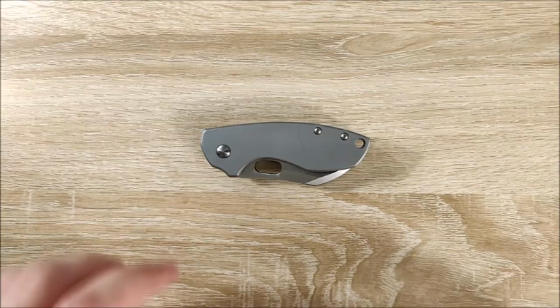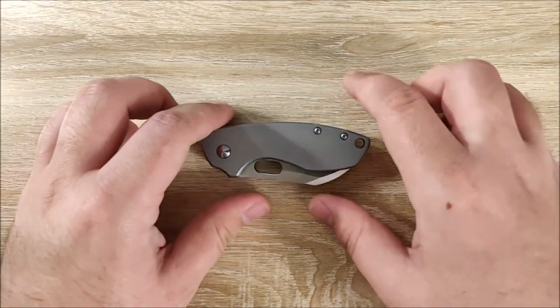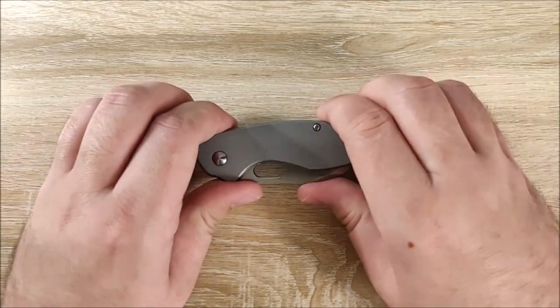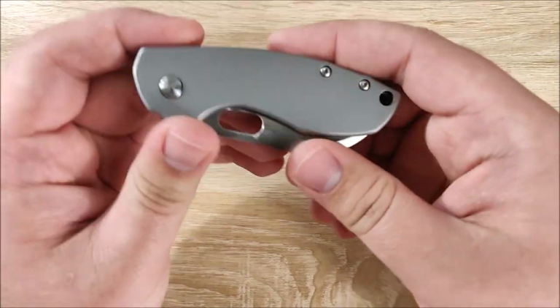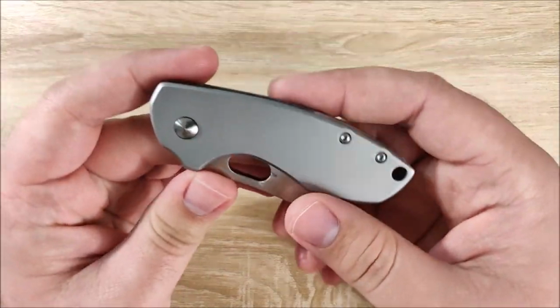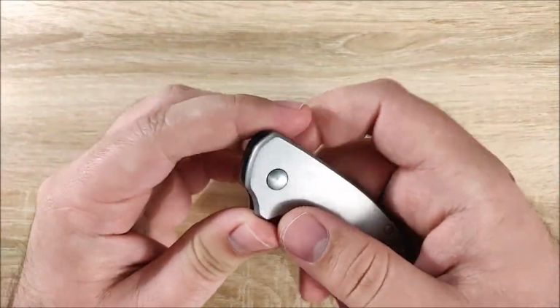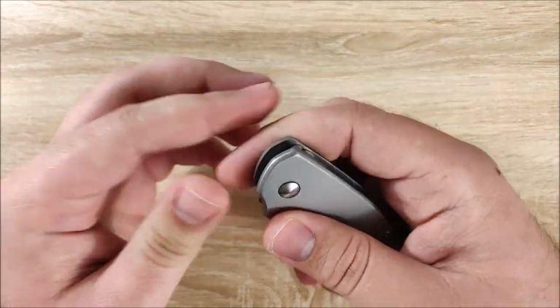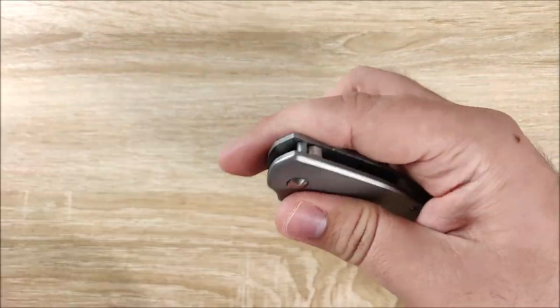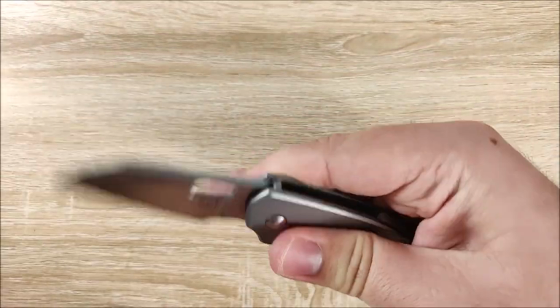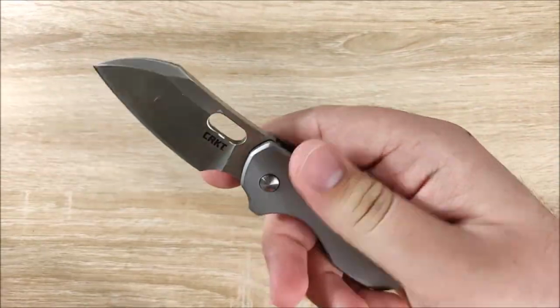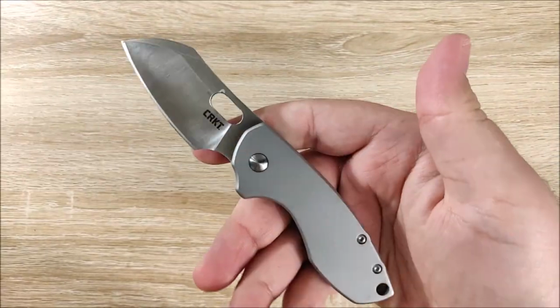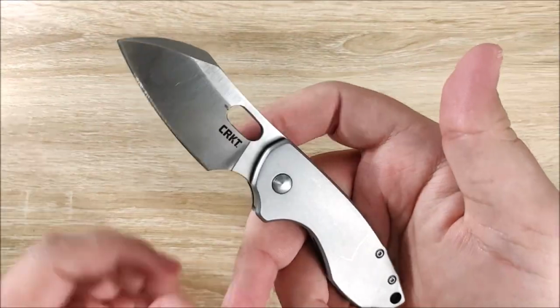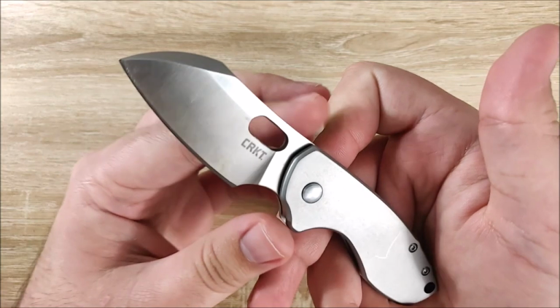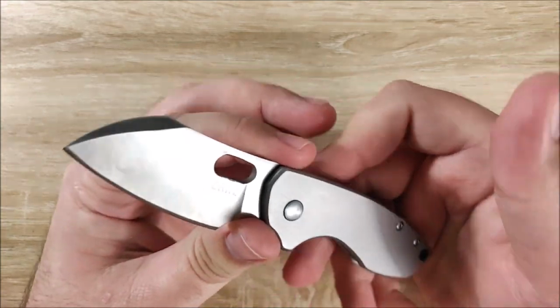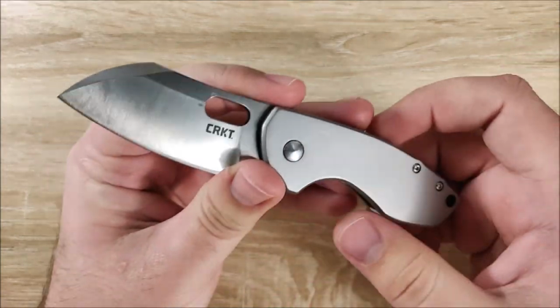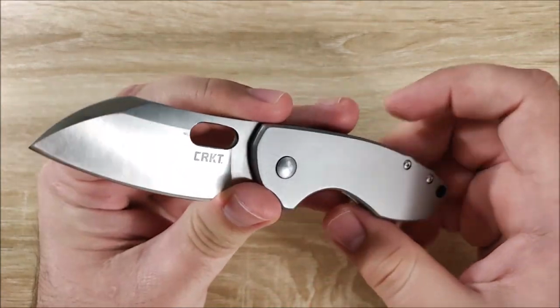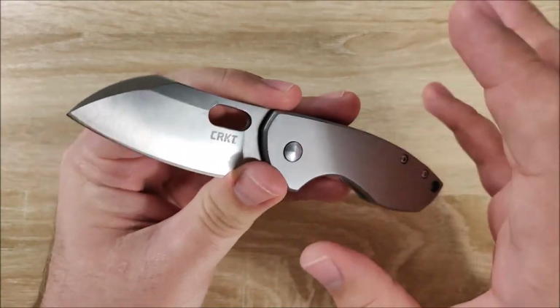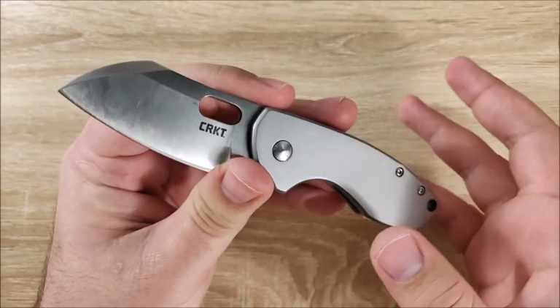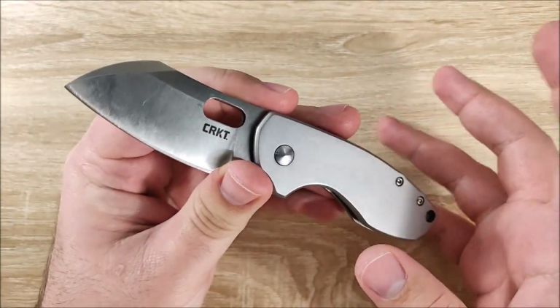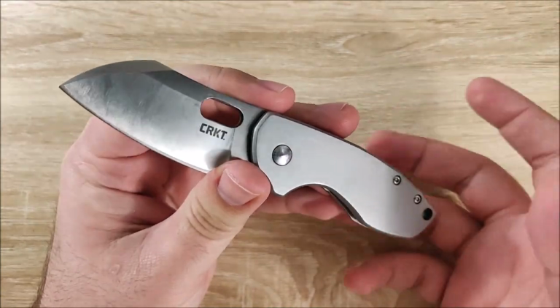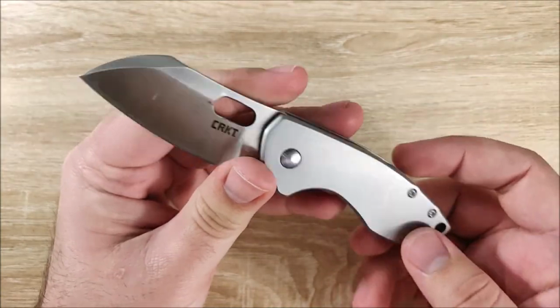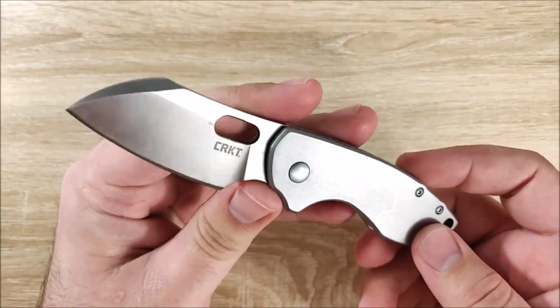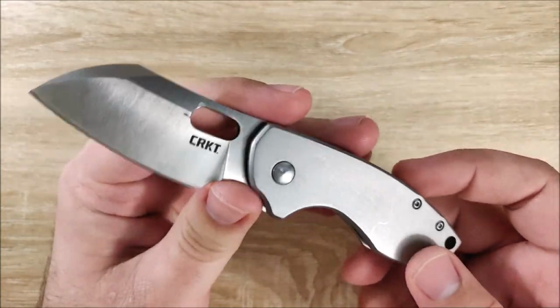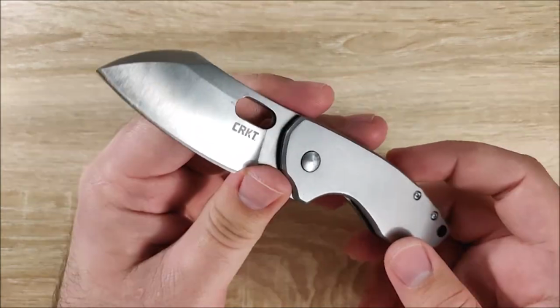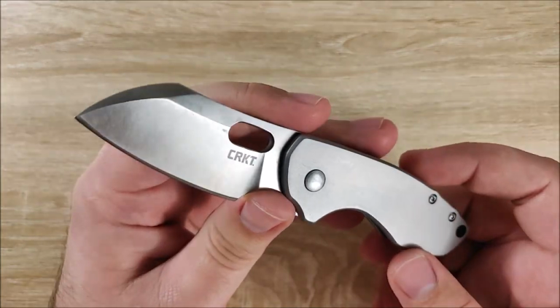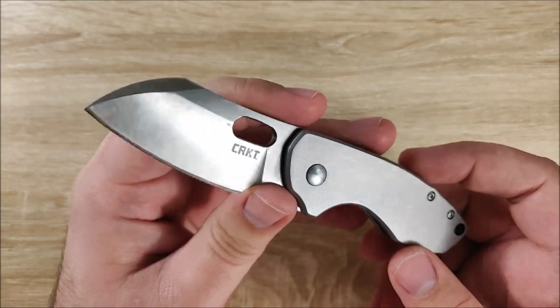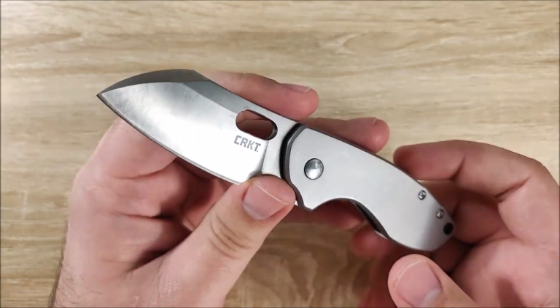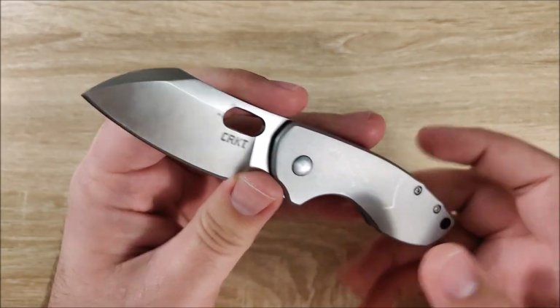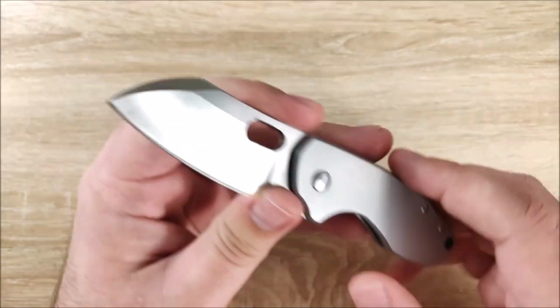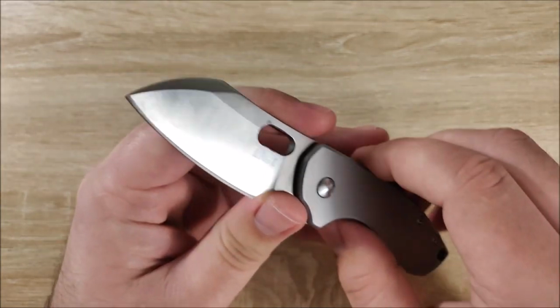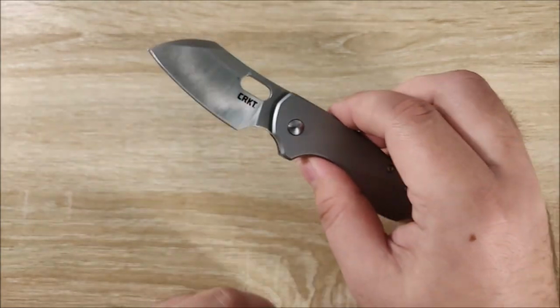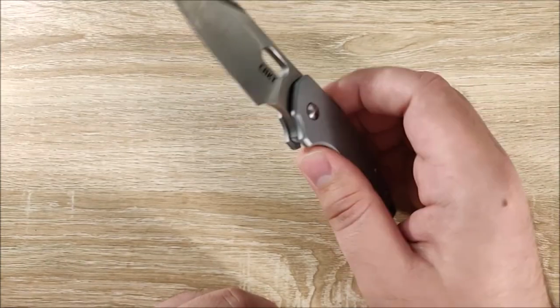Hey everybody, Jake here, and today we're going to take a look at the CRKT Pilar. It's a very interesting design. It's taken me a year, but I finally got around to picking this up, and we're going to go ahead and get into a review of it. I'll go over what I like, what I'm neutral towards, and what I dislike.